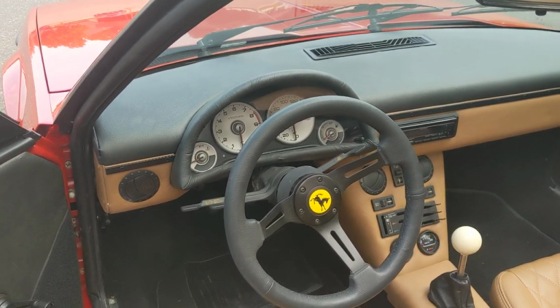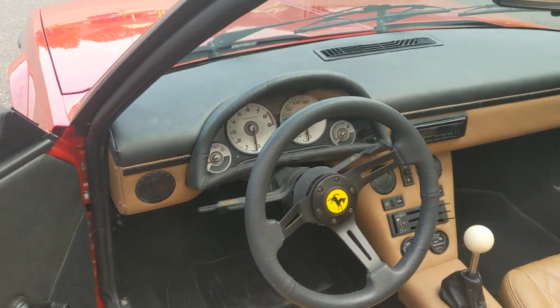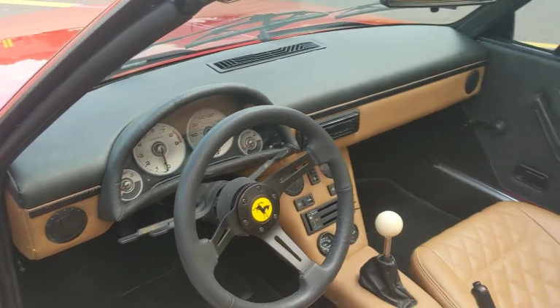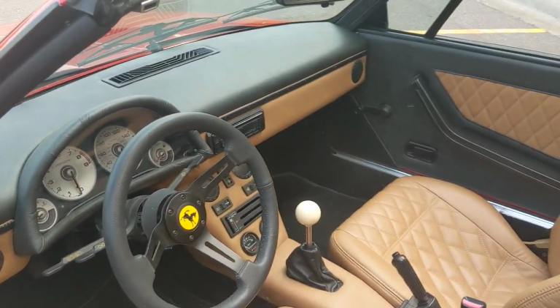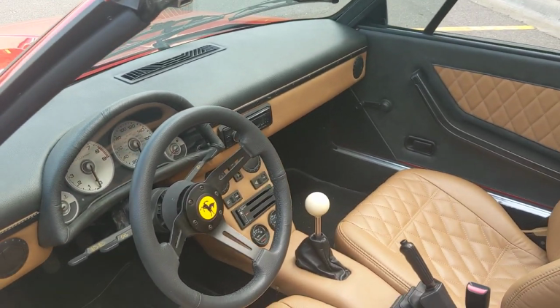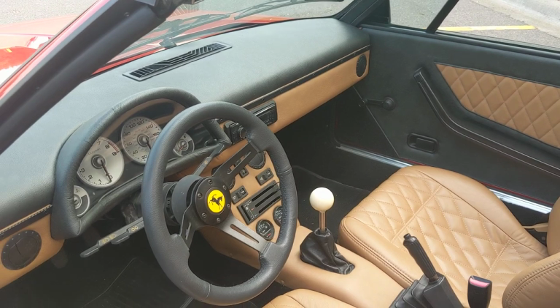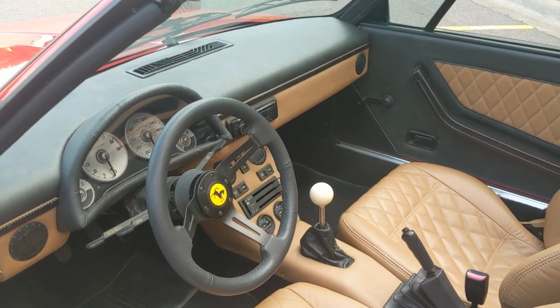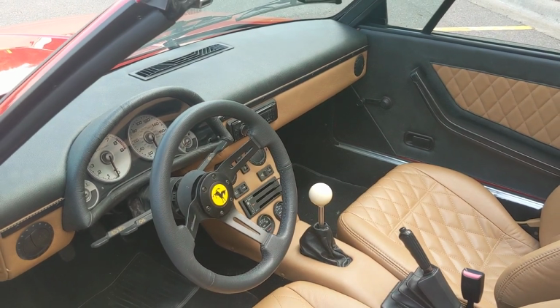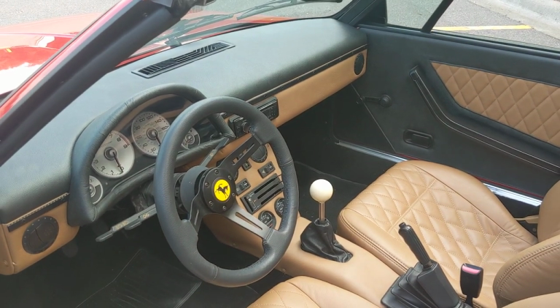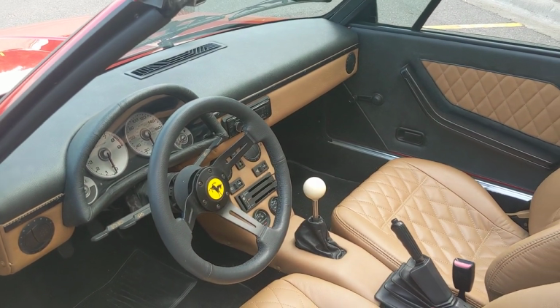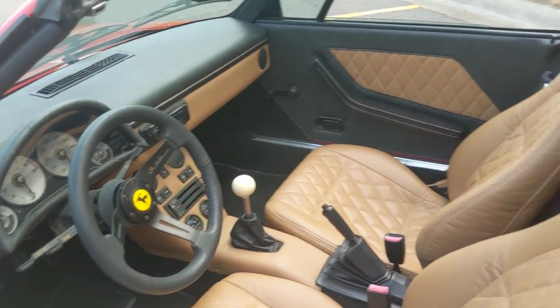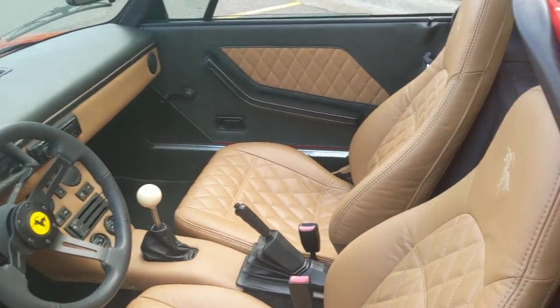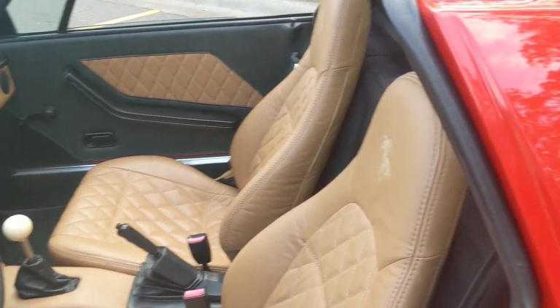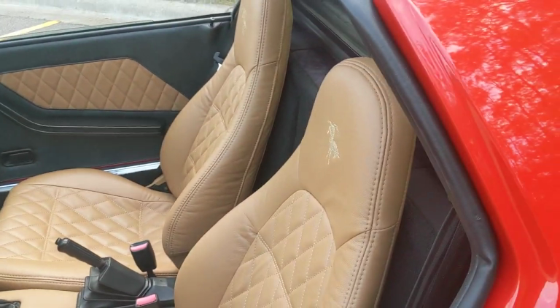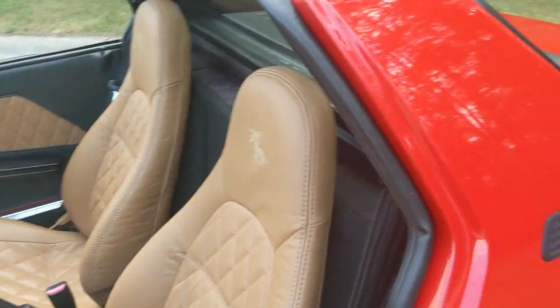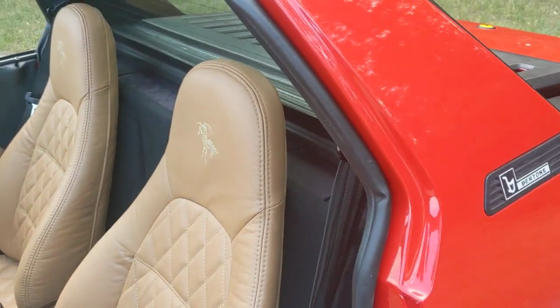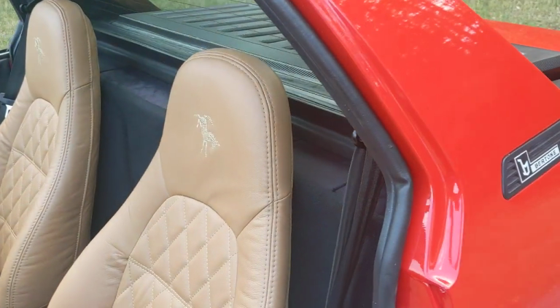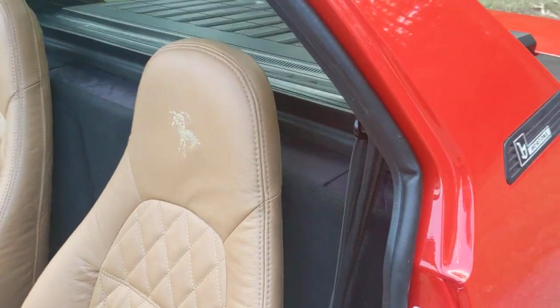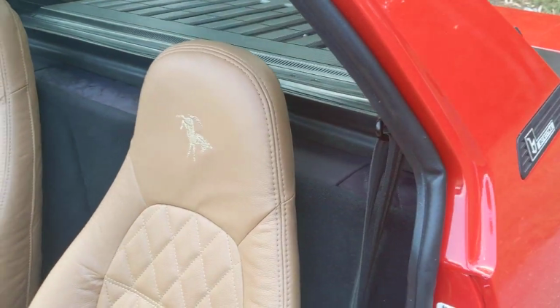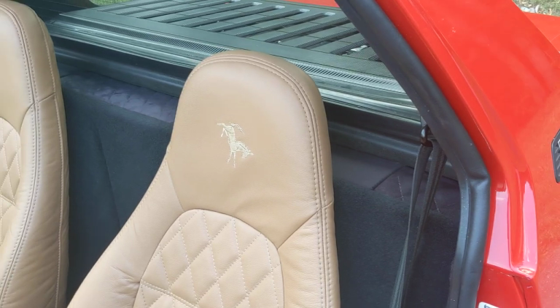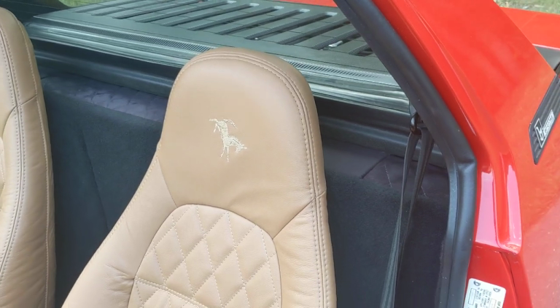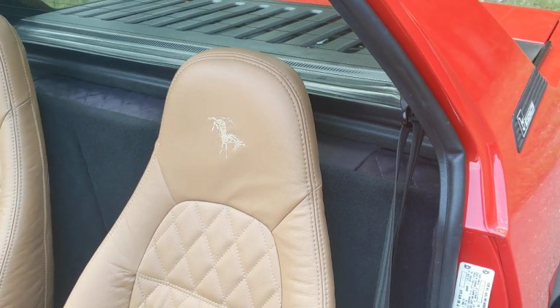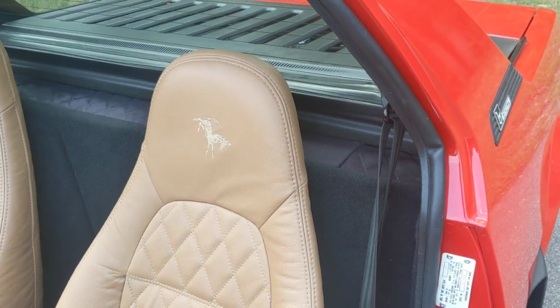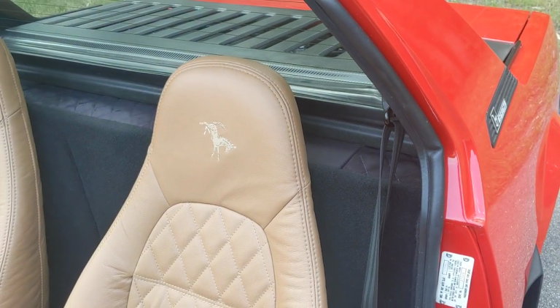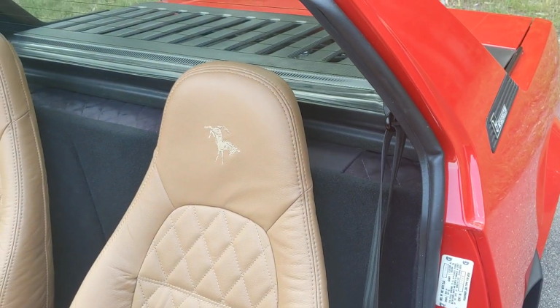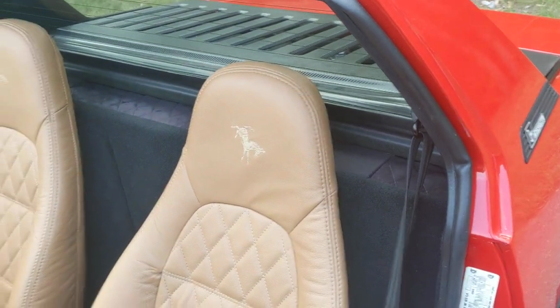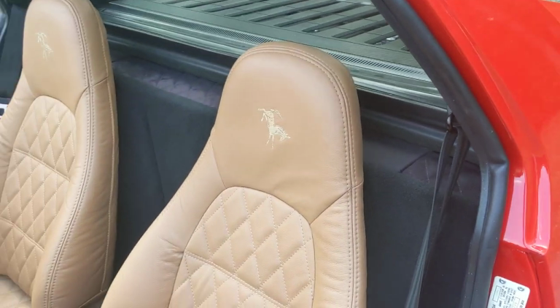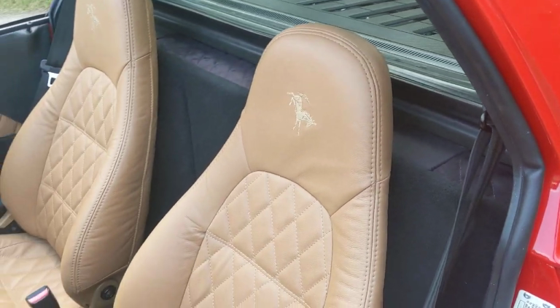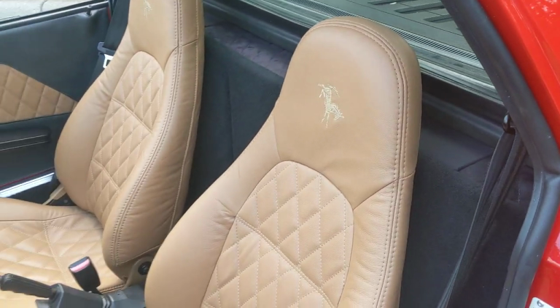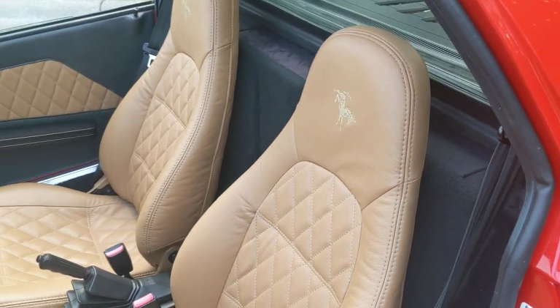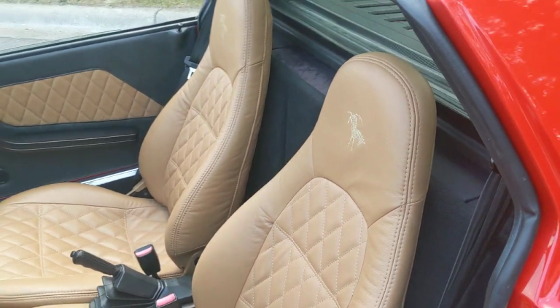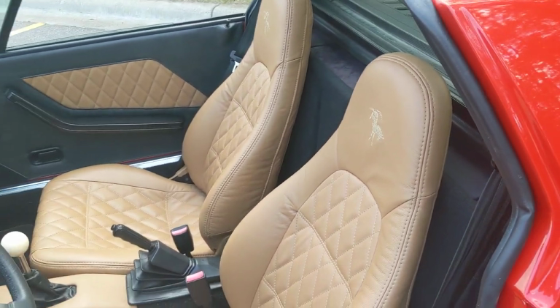The yellow donkey decals are the same logo as it's on the back of the seat. It gives it a real Ferrari look to it, but it's not.